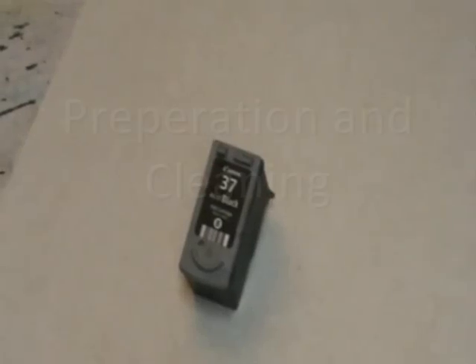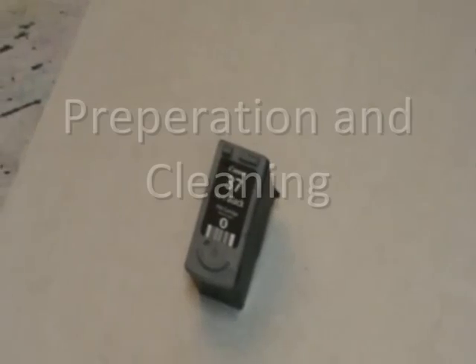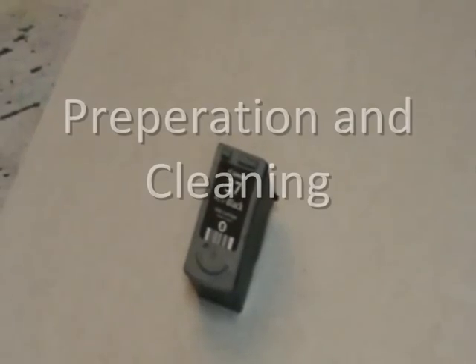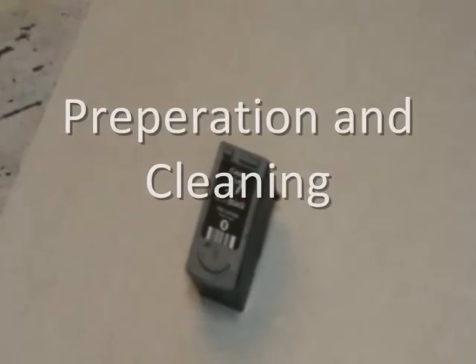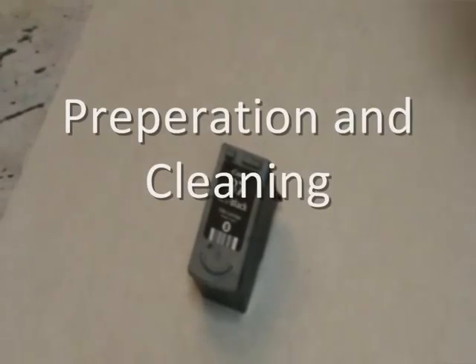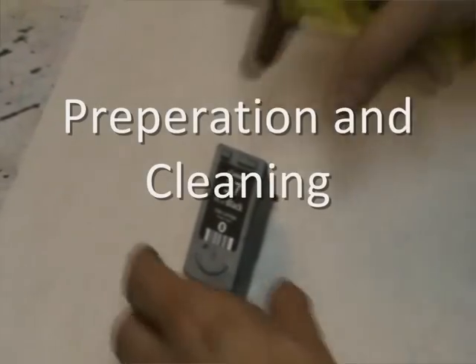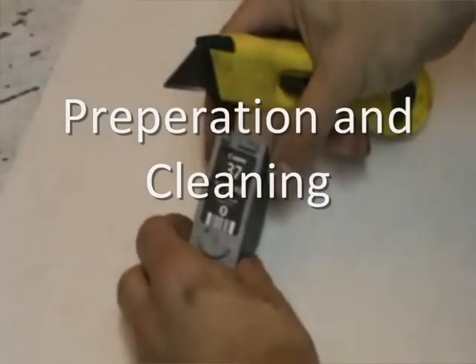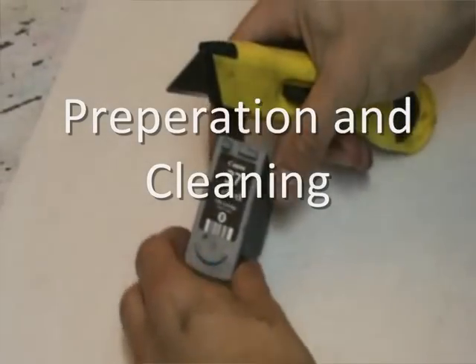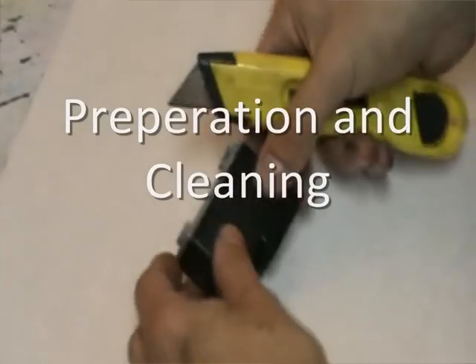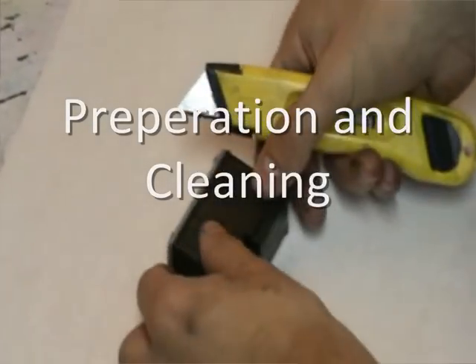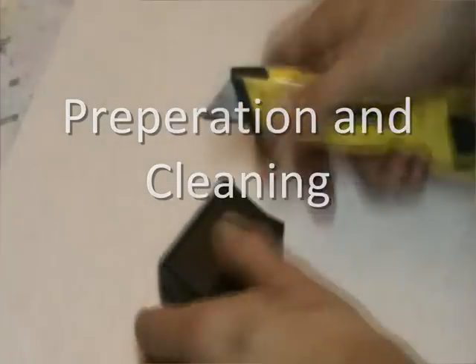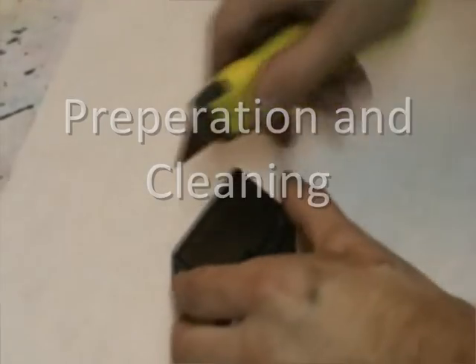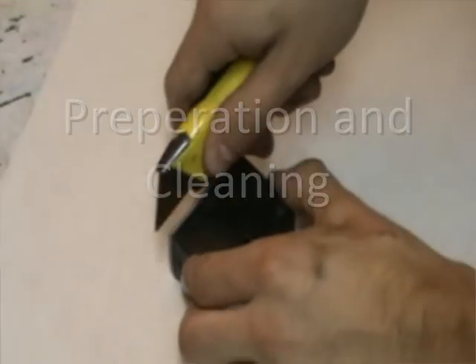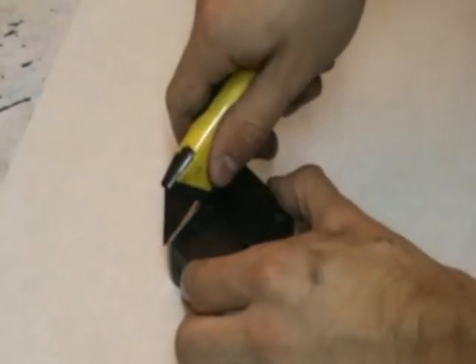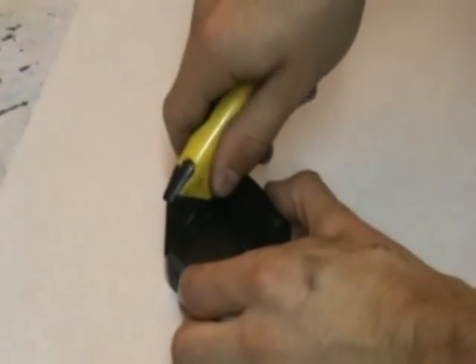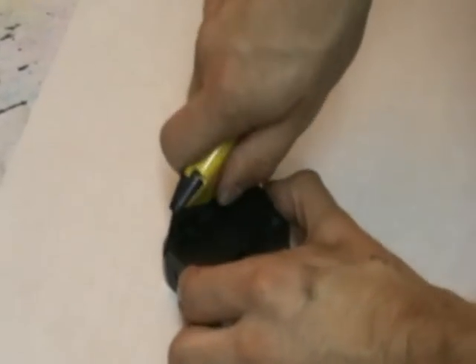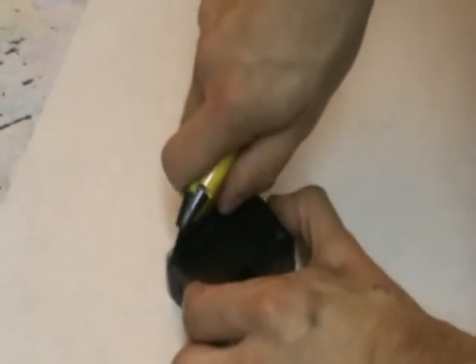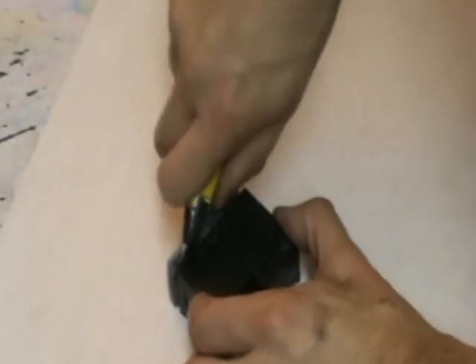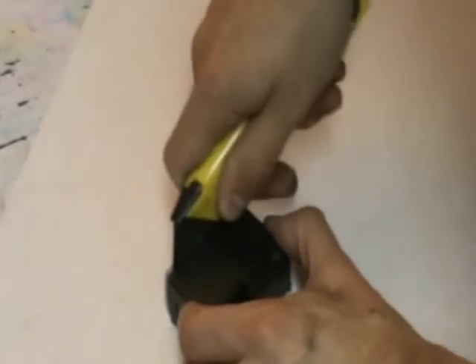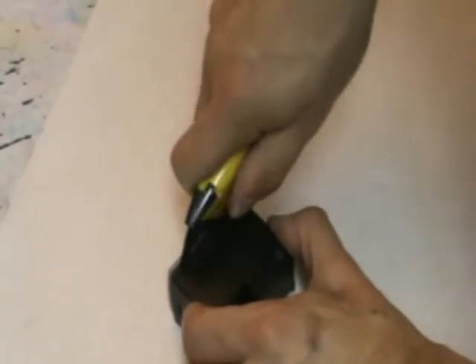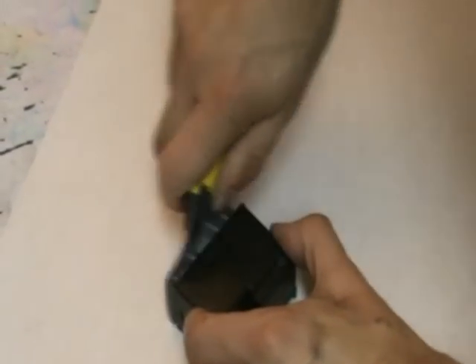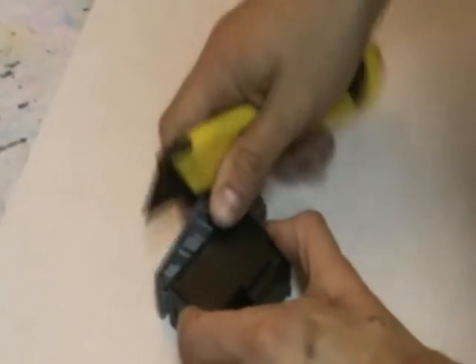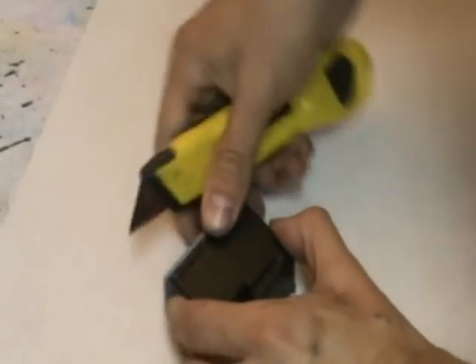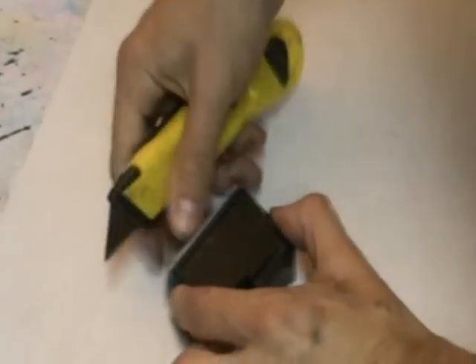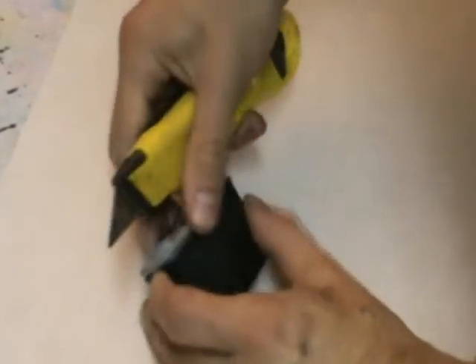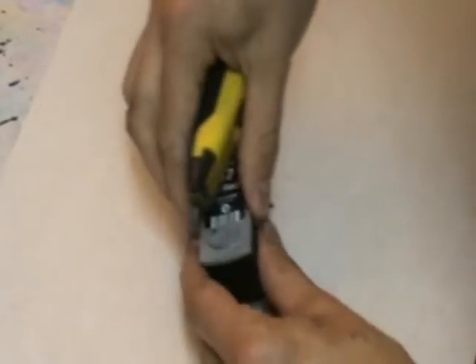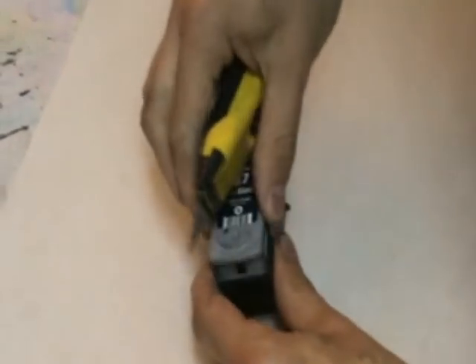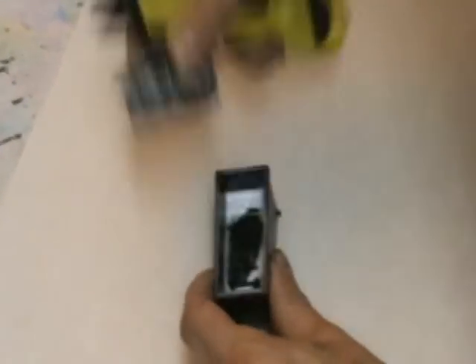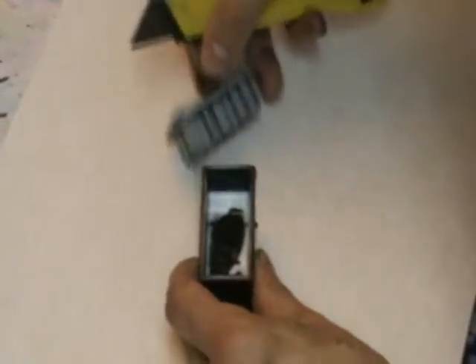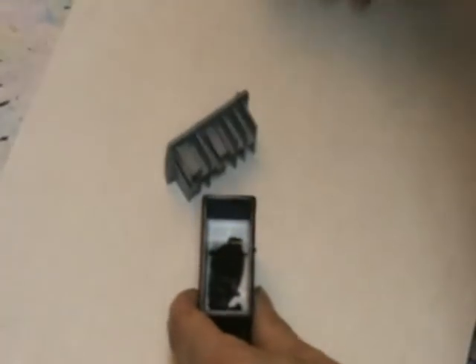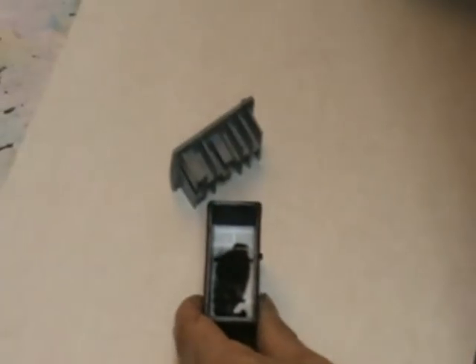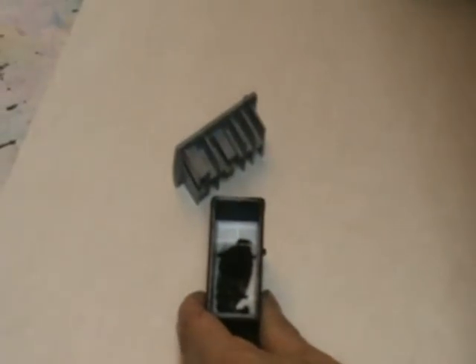Okay so firstly, we're going to take the lid off and get to the inside of the cartridge, just so we can give it a good clean and make sure it's ready for refilling effectively.